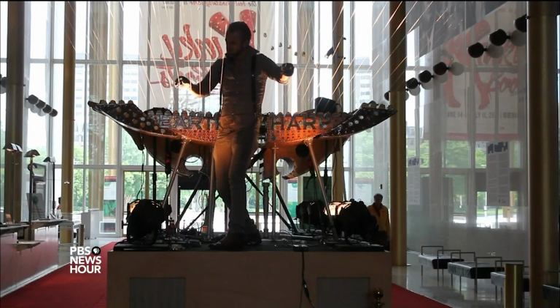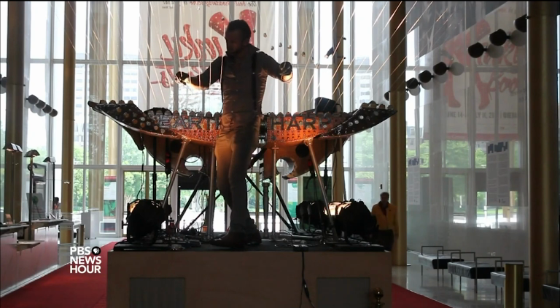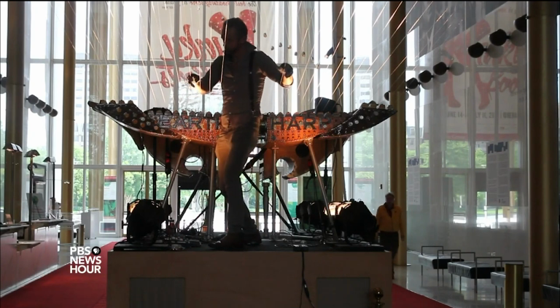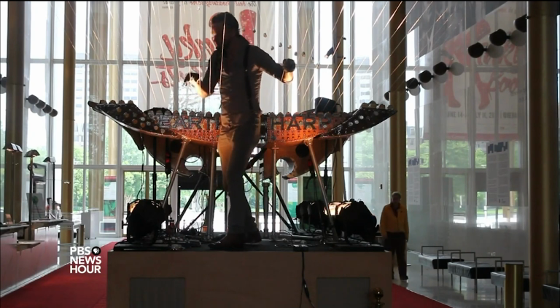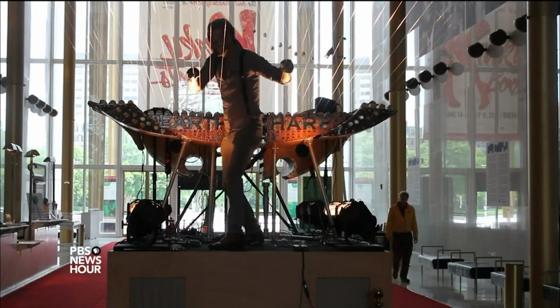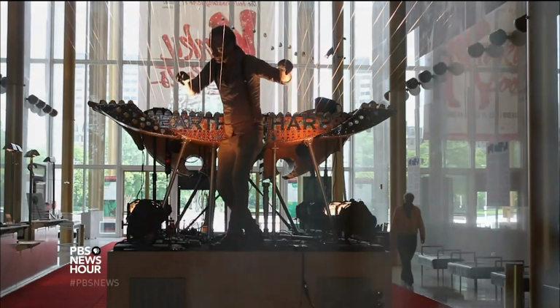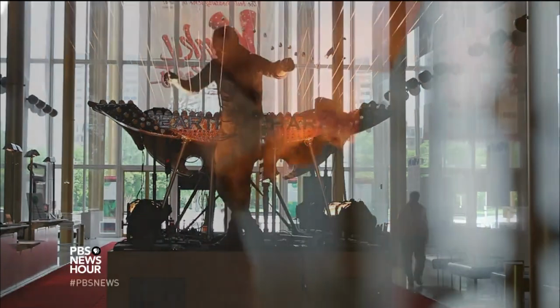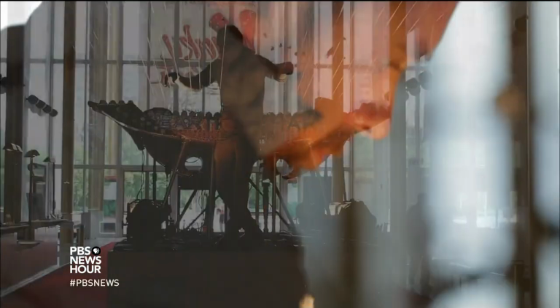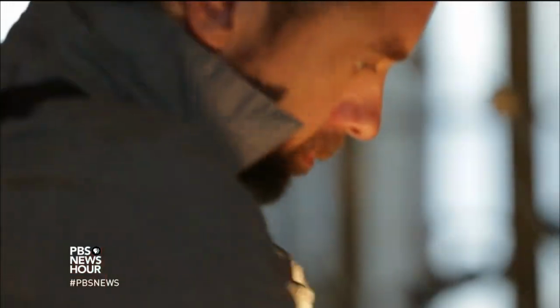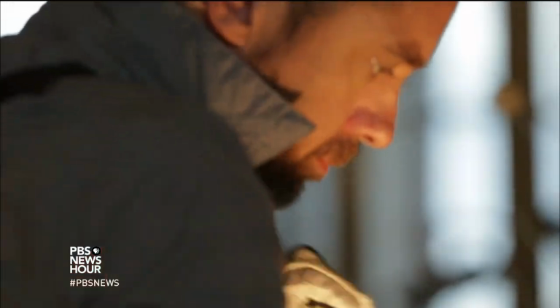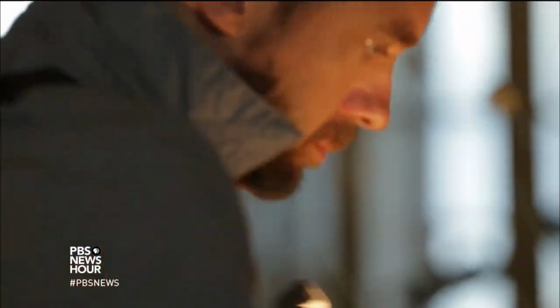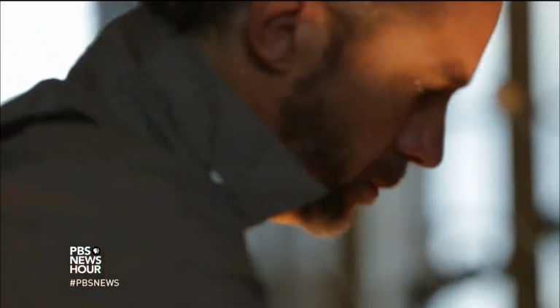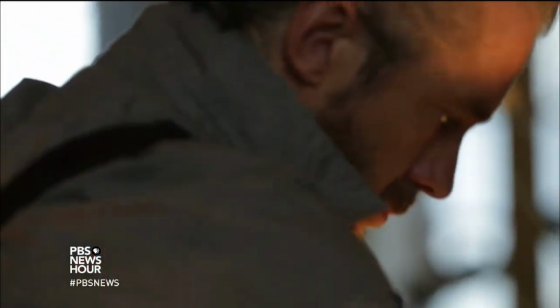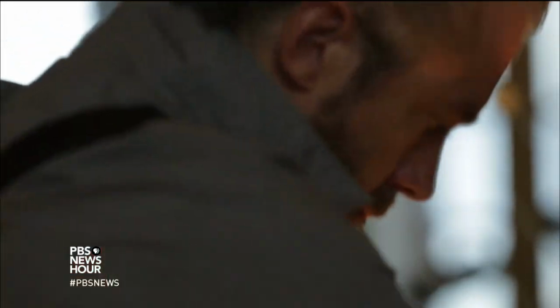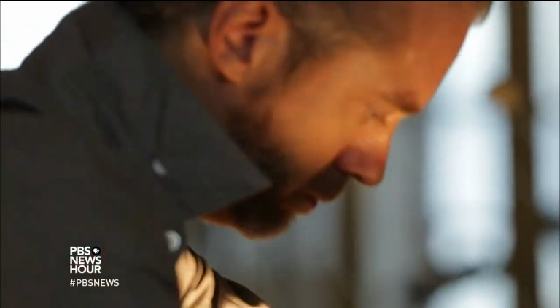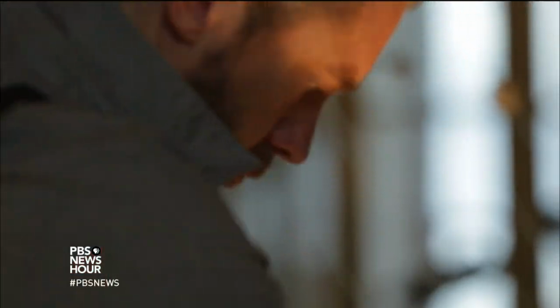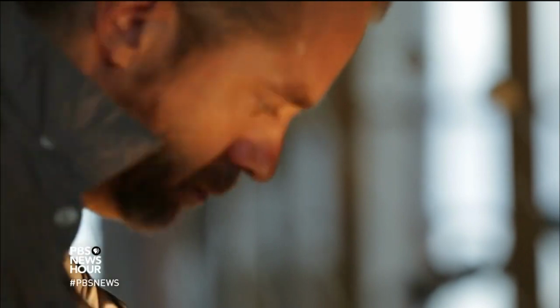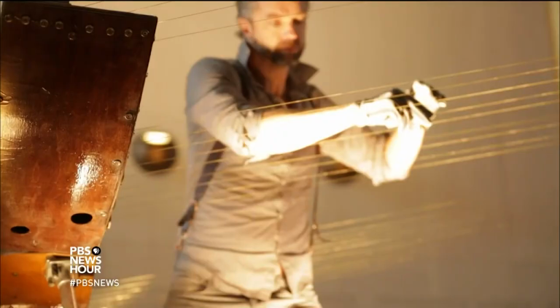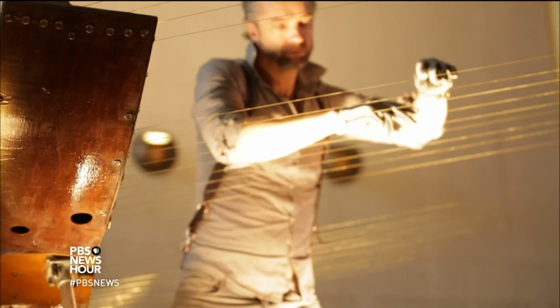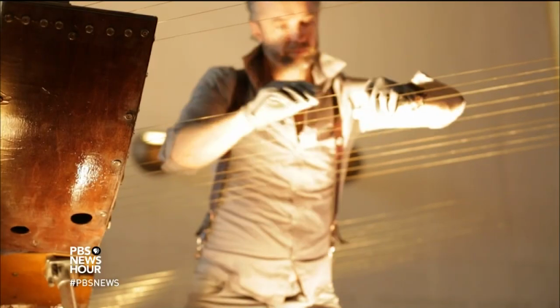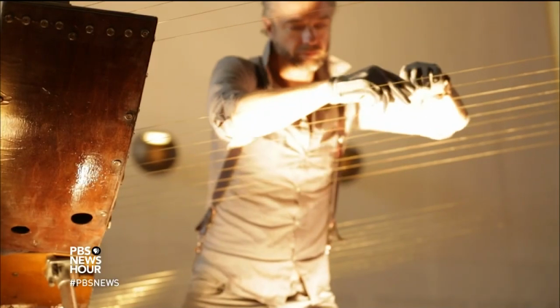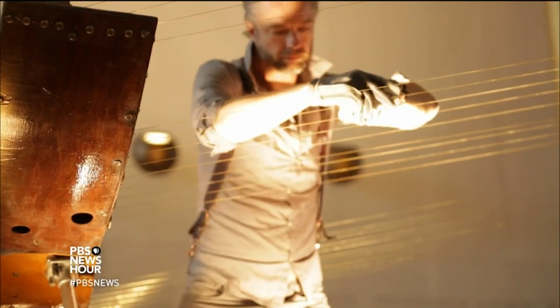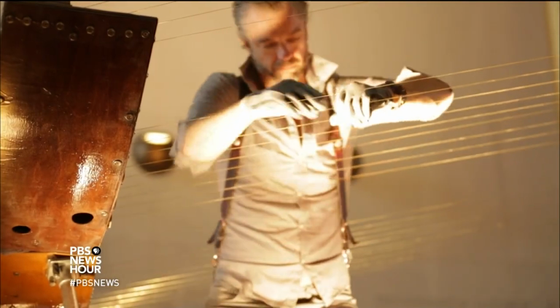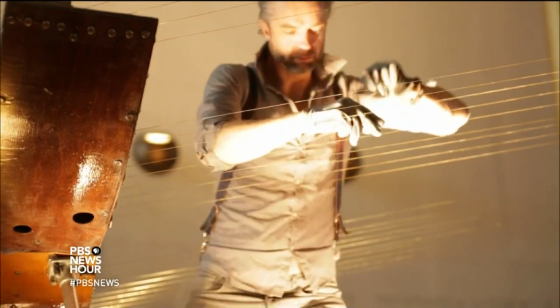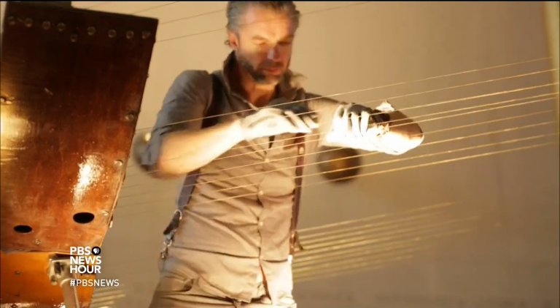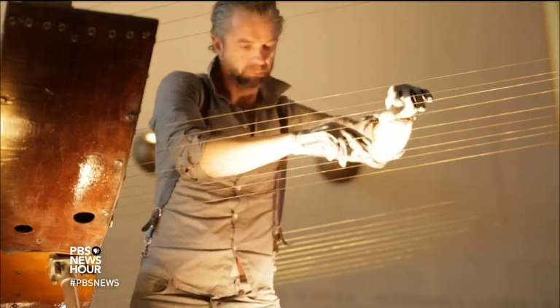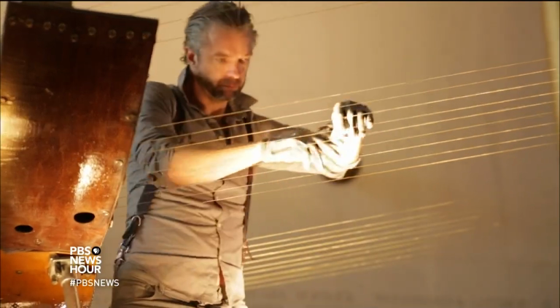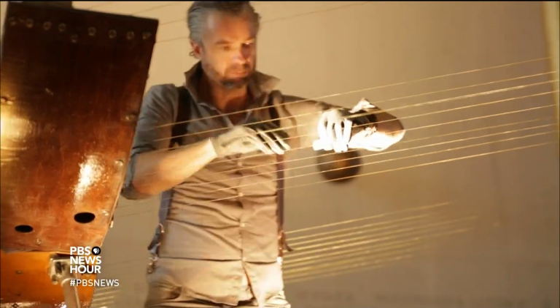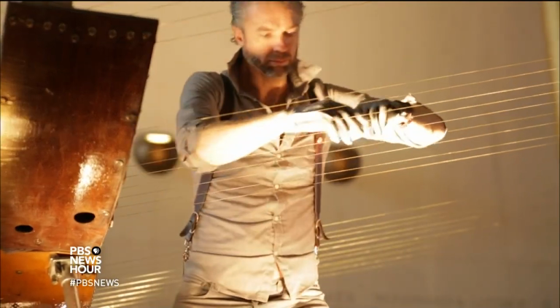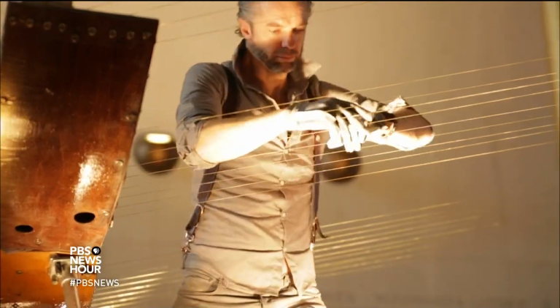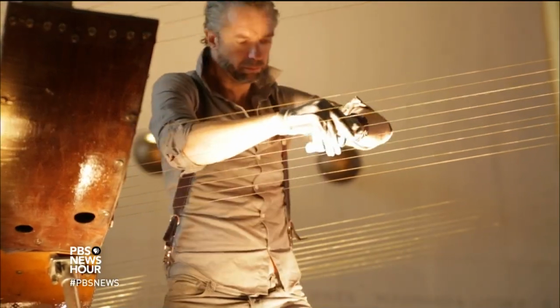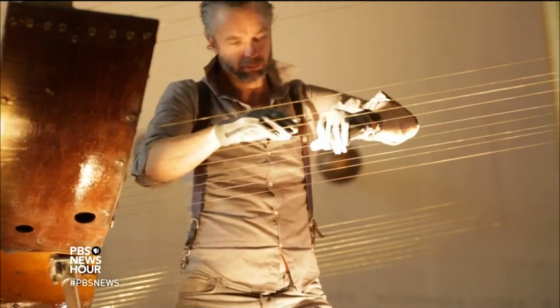When I play the earth harp, I'm actually standing inside the strings, and so I'm surrounded by all that vibration and music, and it's really fantastic.